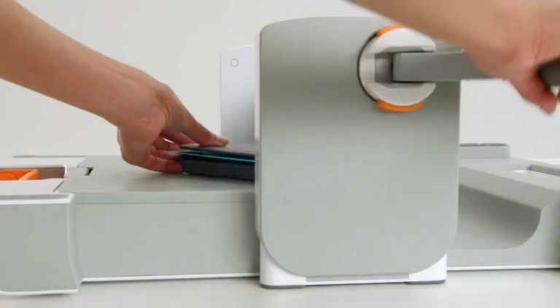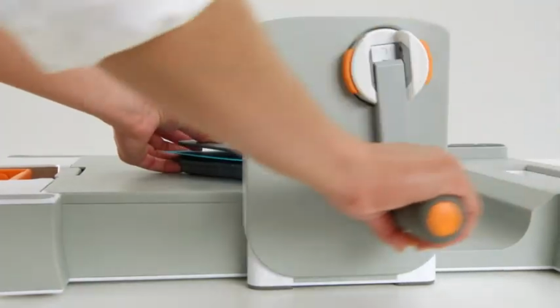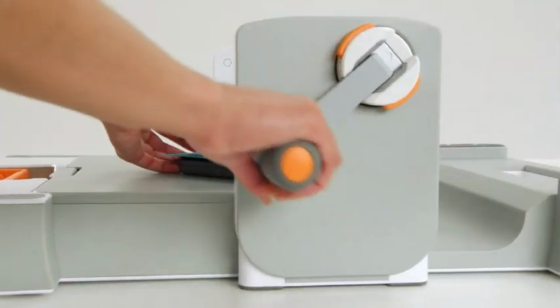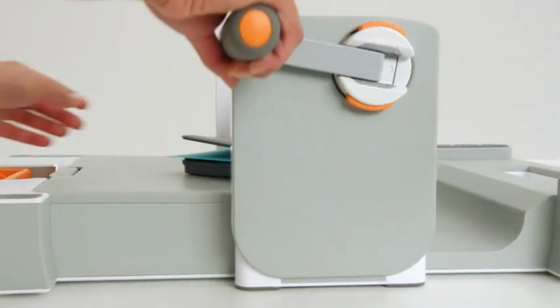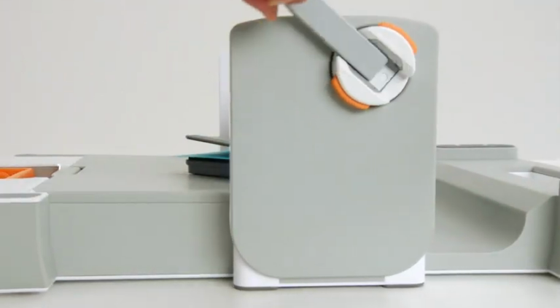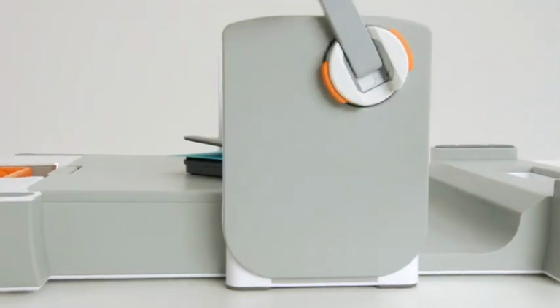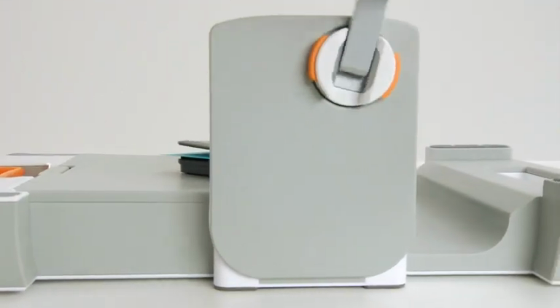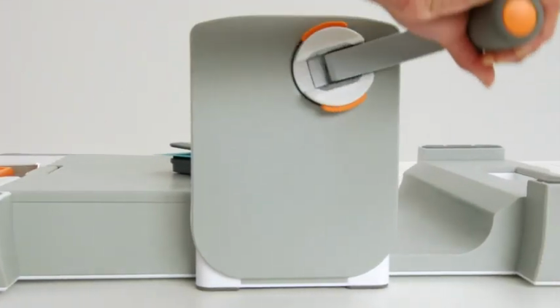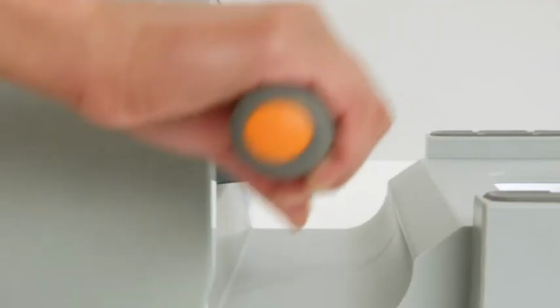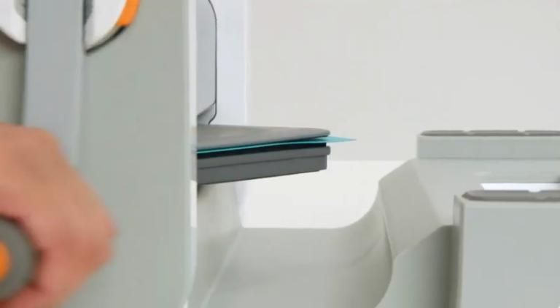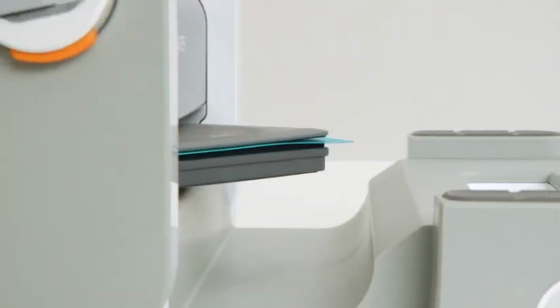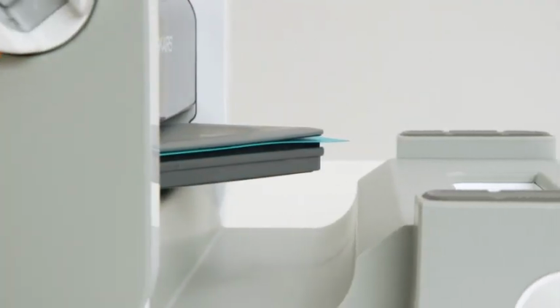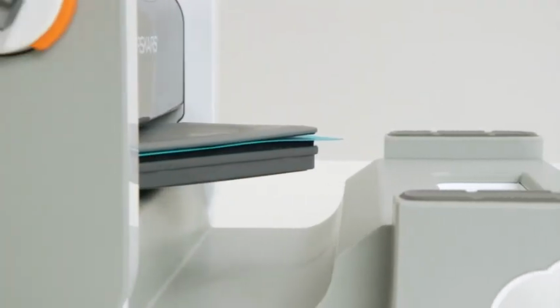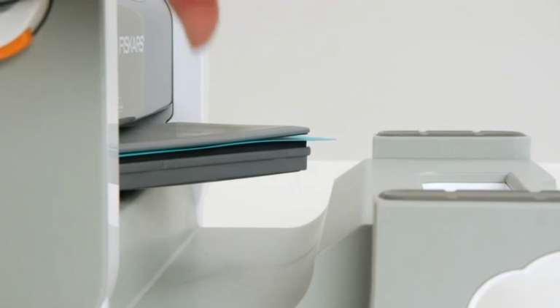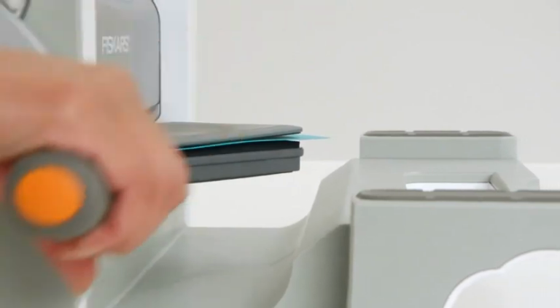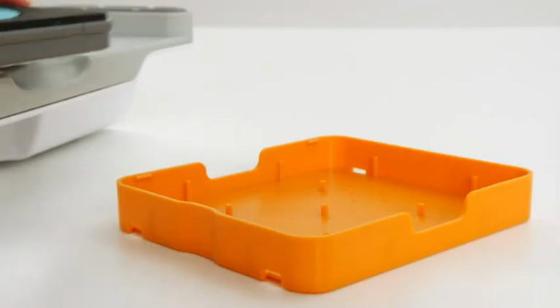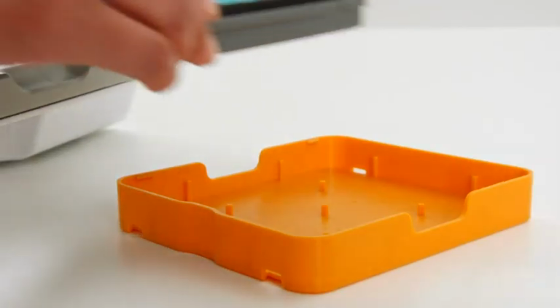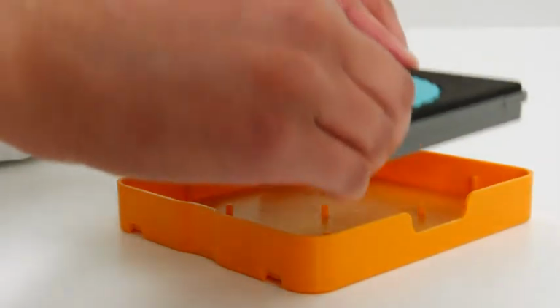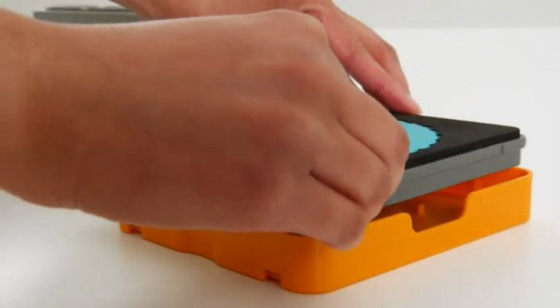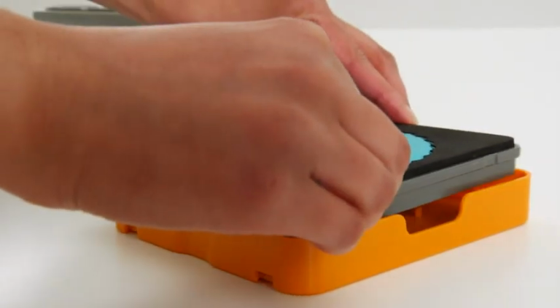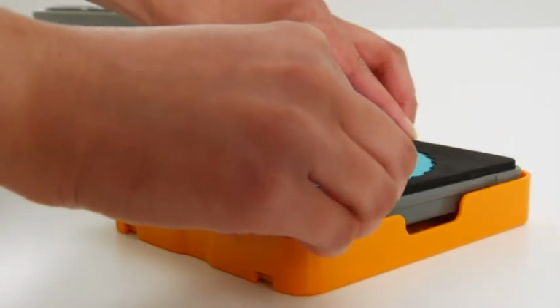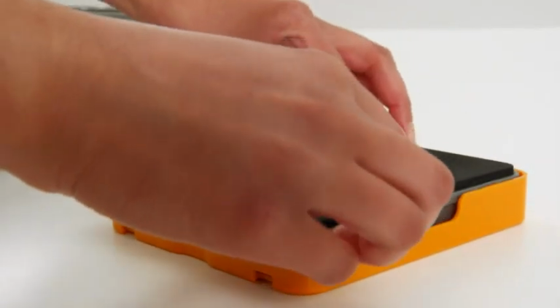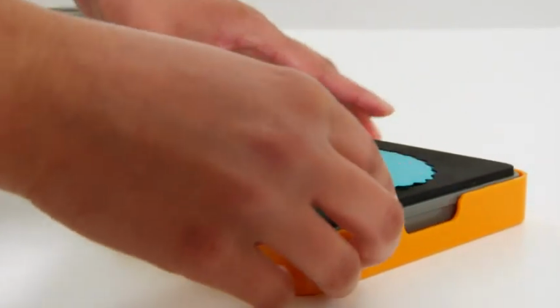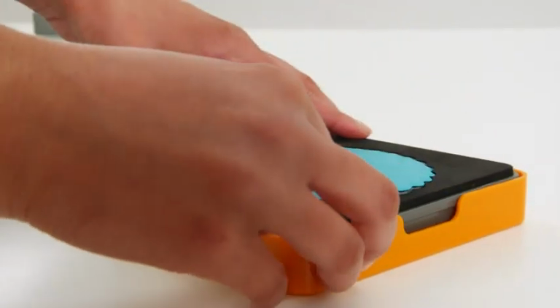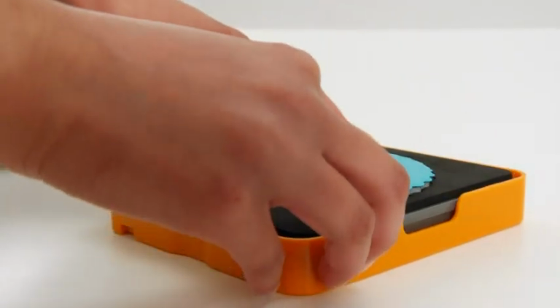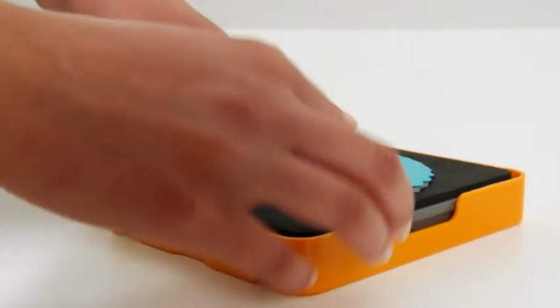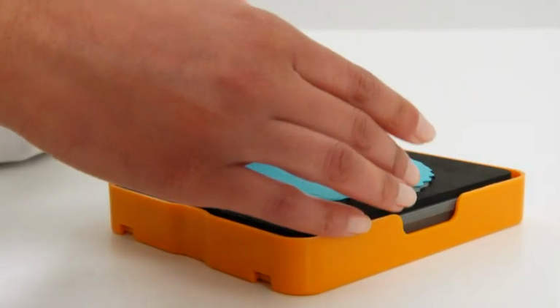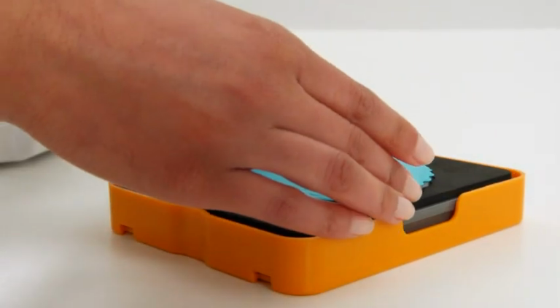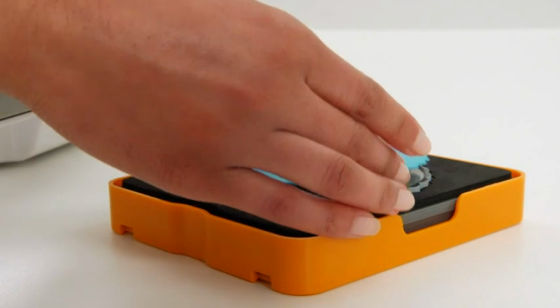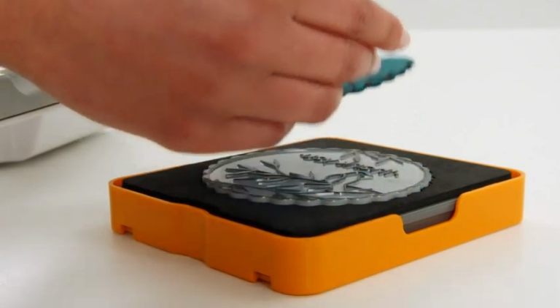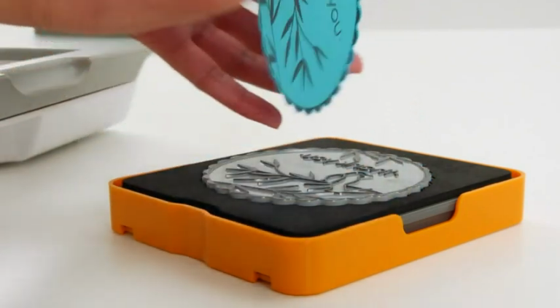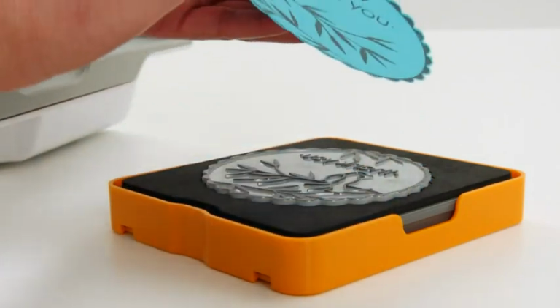Just make one easy pass through the machine. Once it comes out the other side, simply place the die back in the cover, so your finished embellishment is easy to remove and ready to use.